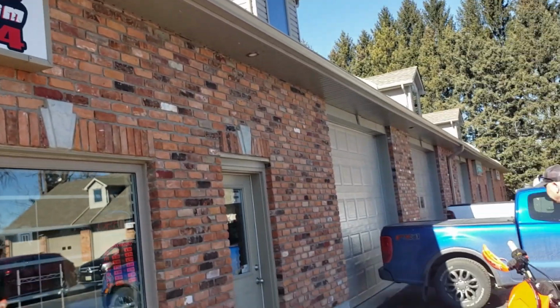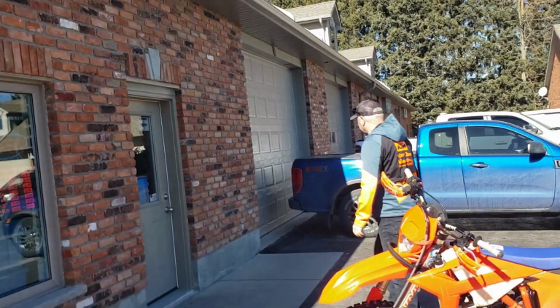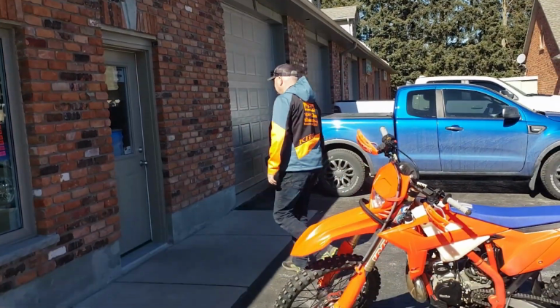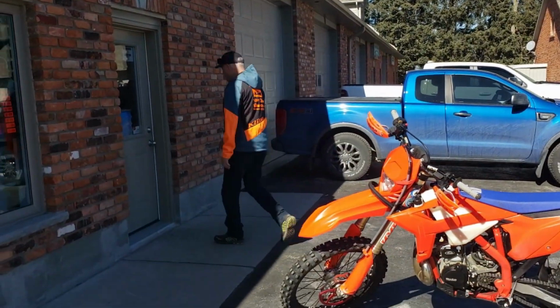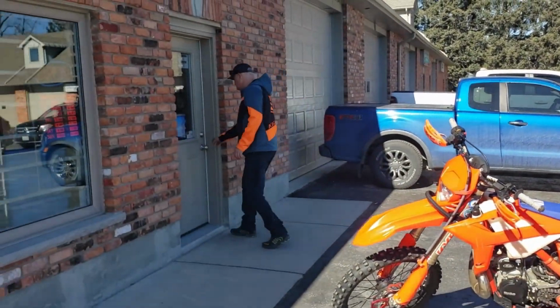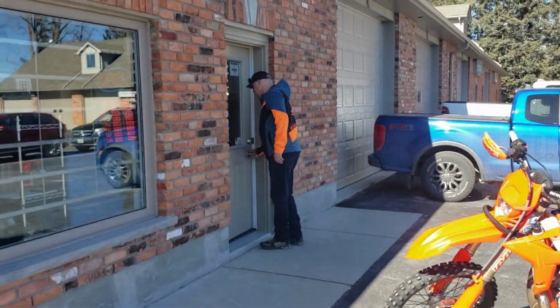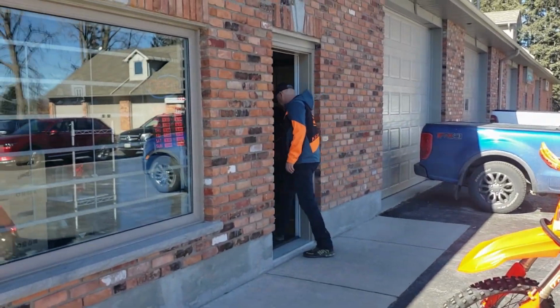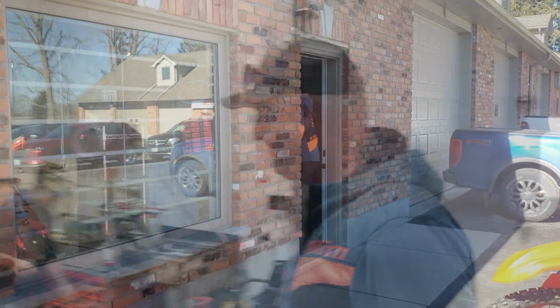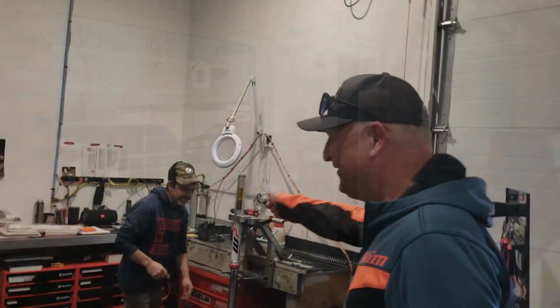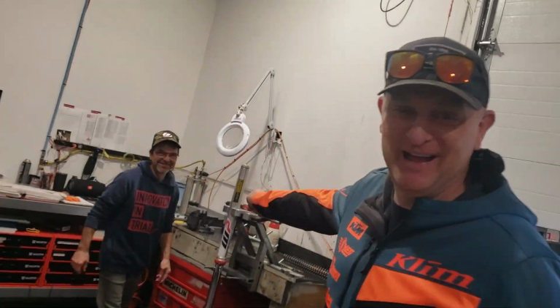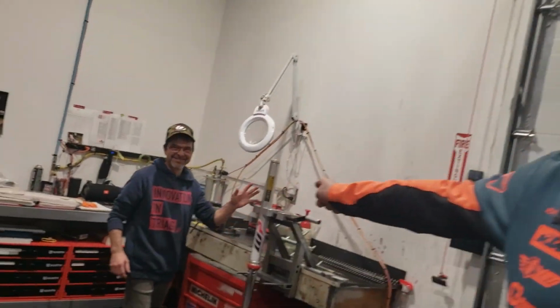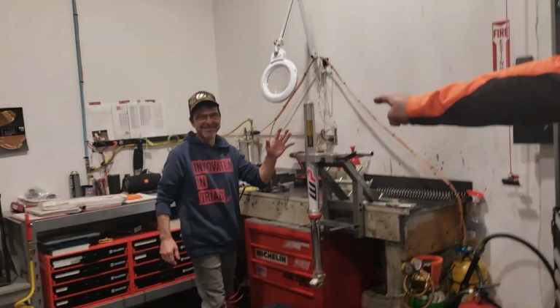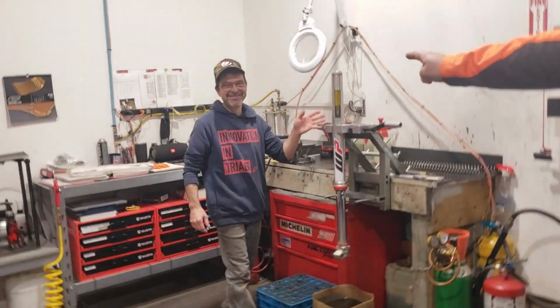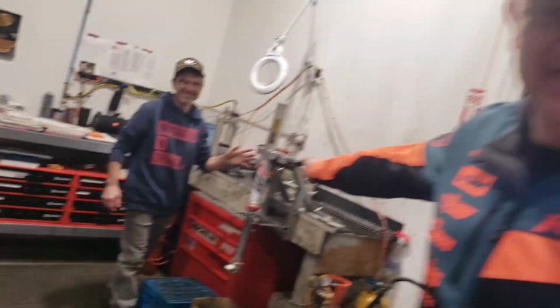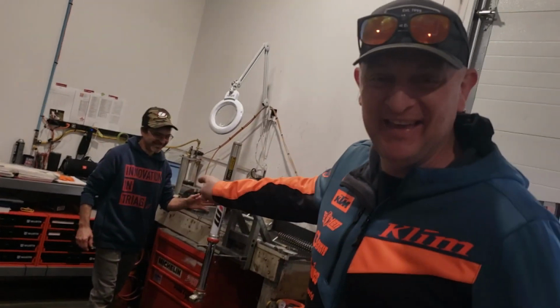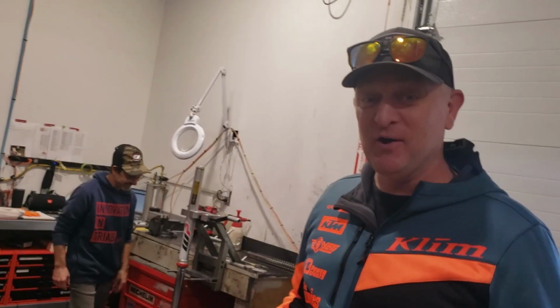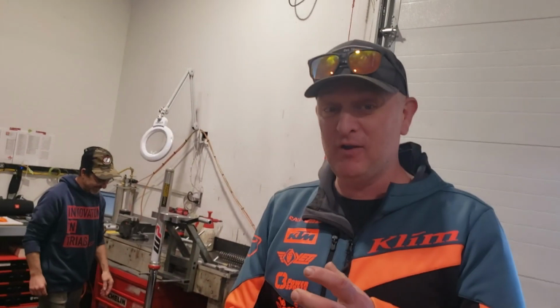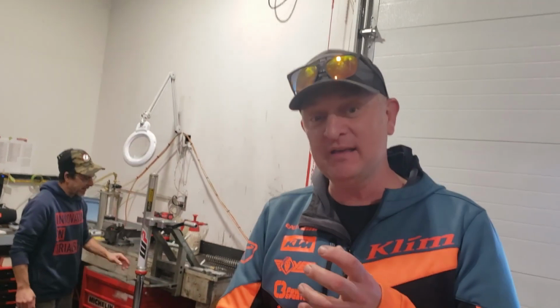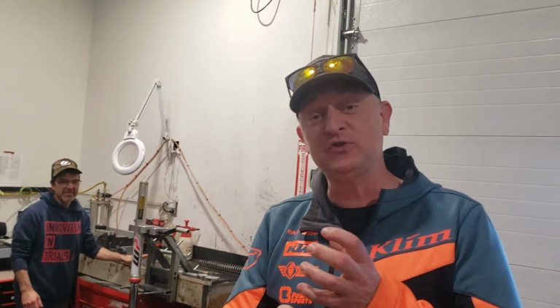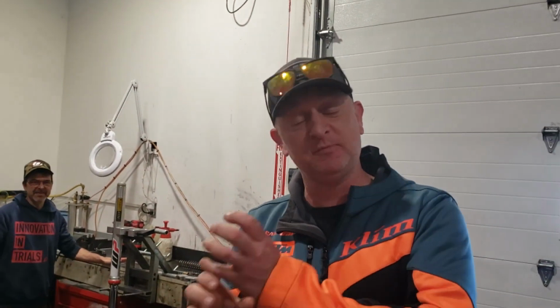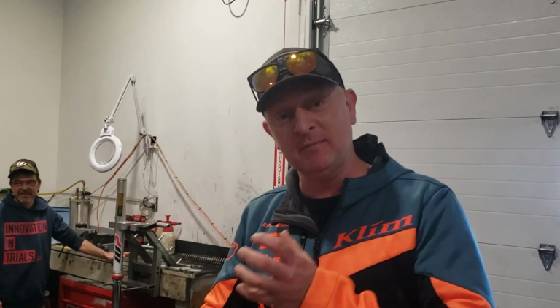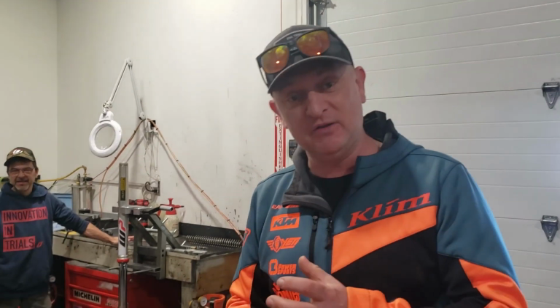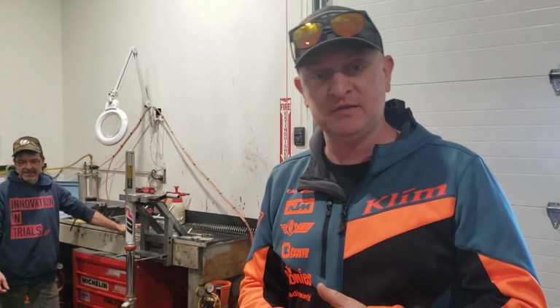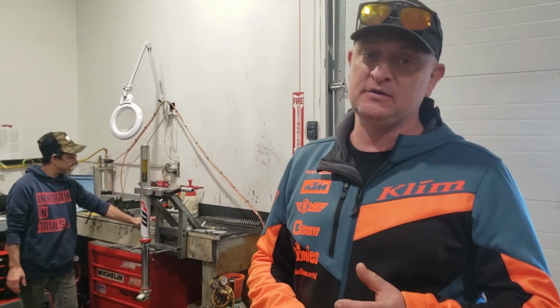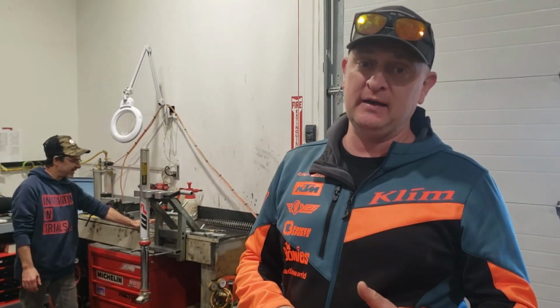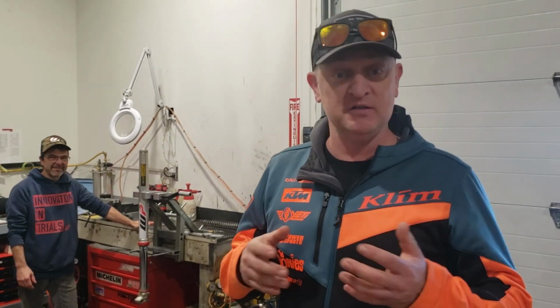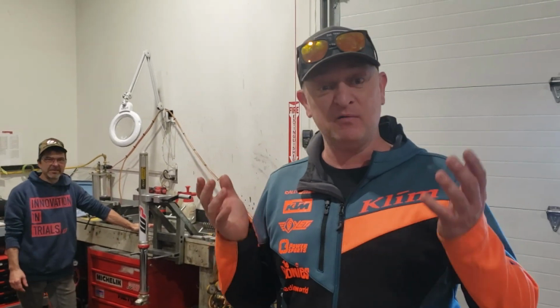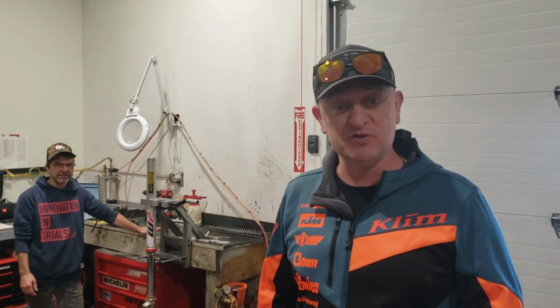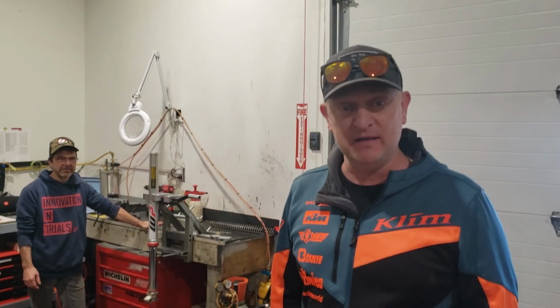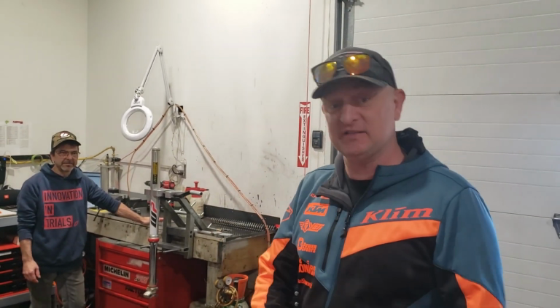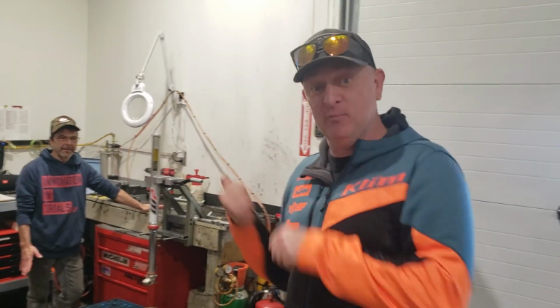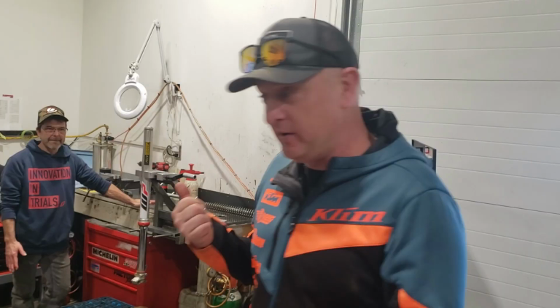Back for another episode. I'm in the shop — a very special shop — because with me I've got Rob Lang from Lang's Off-Road. There's the man. So what we're doing is we're changing the springs in my snow bike shocks so that it works a lot better when we go snow biking. So let's see what's going on.